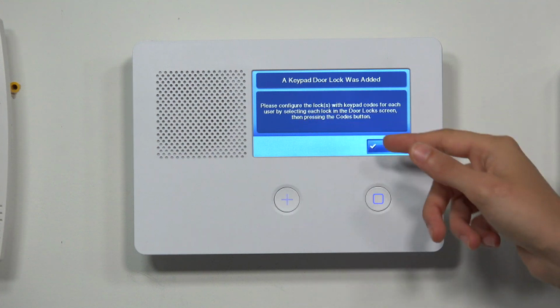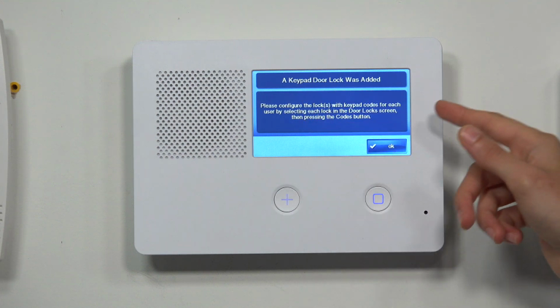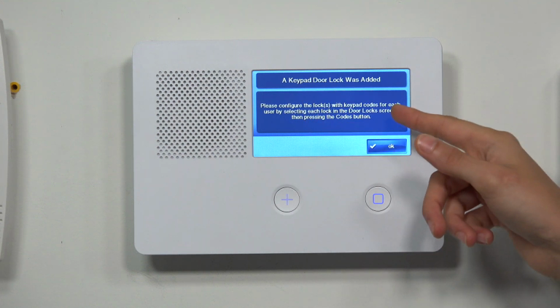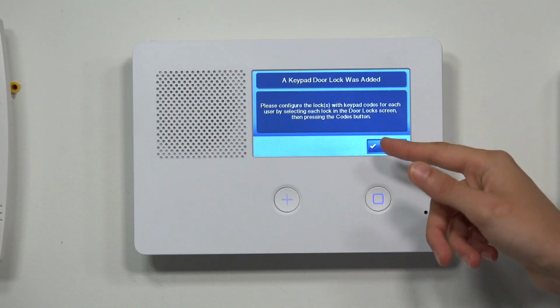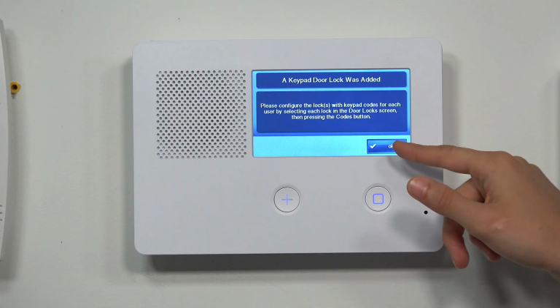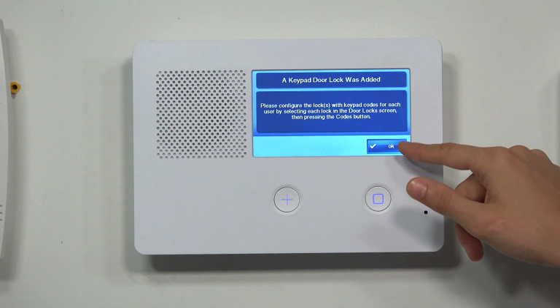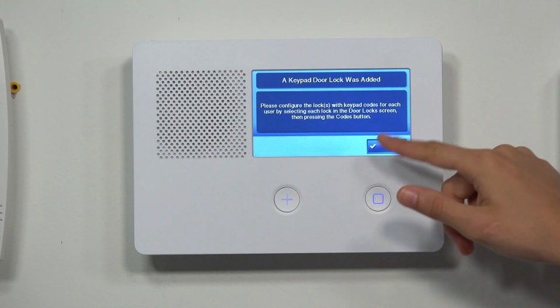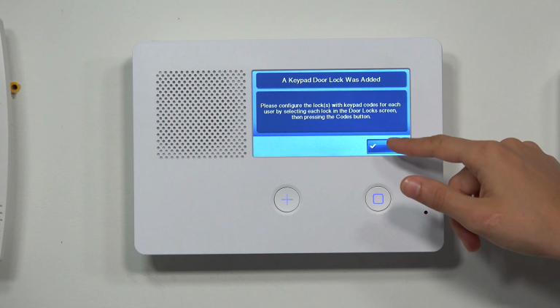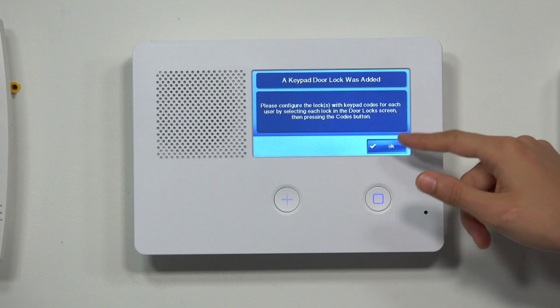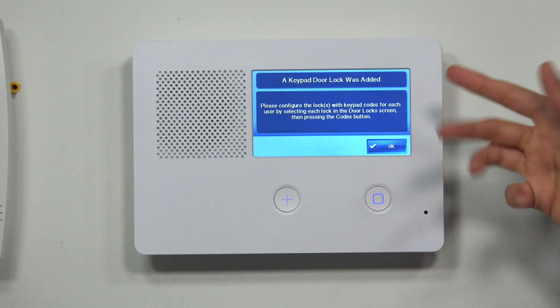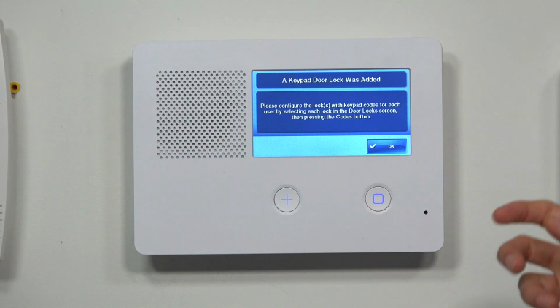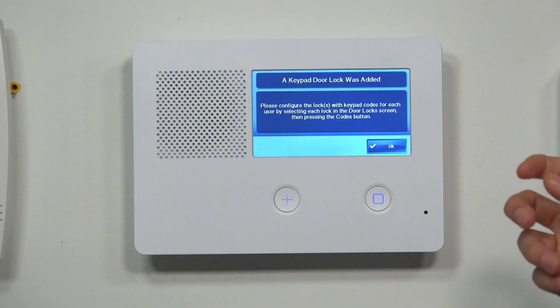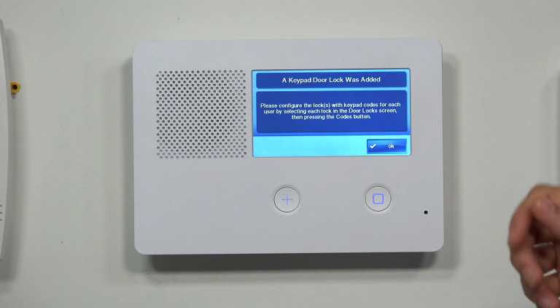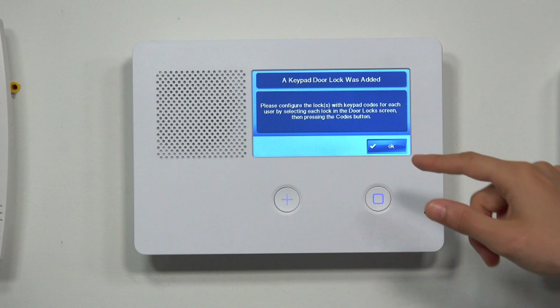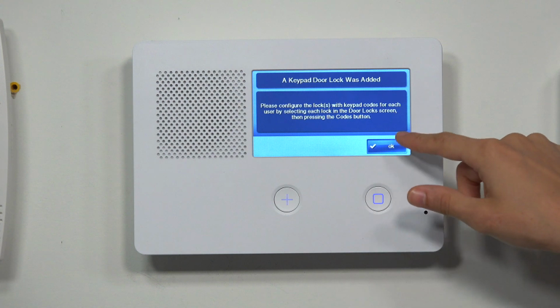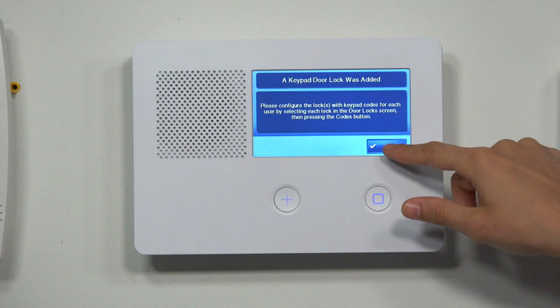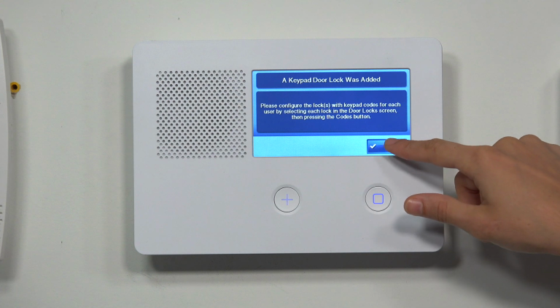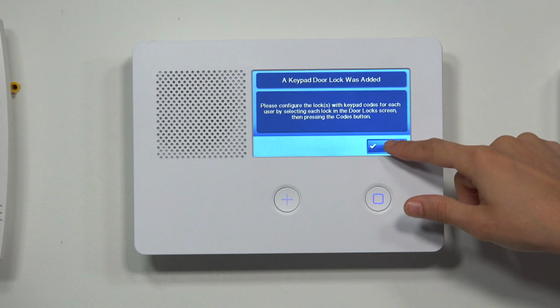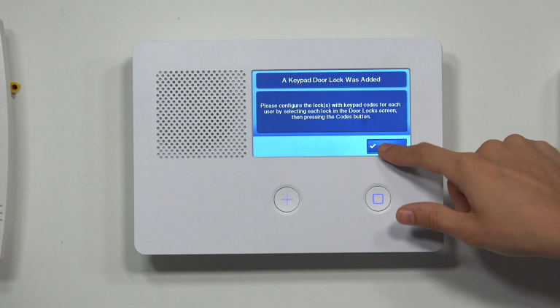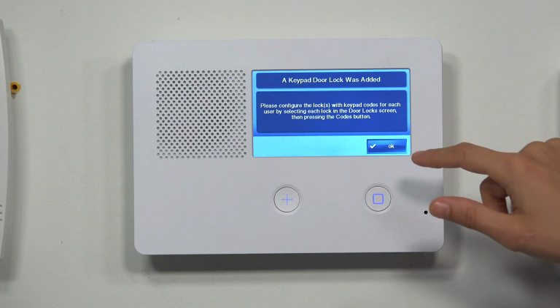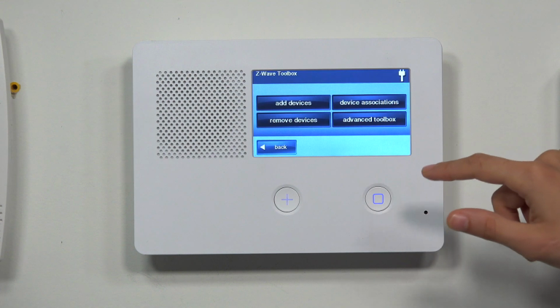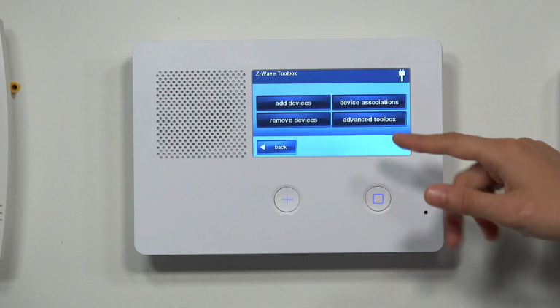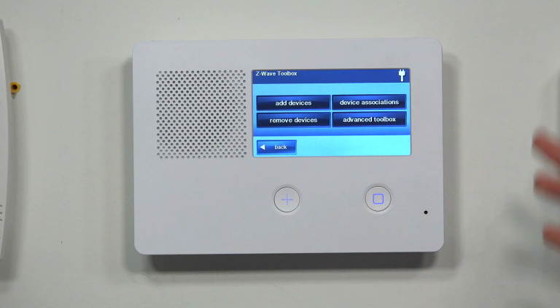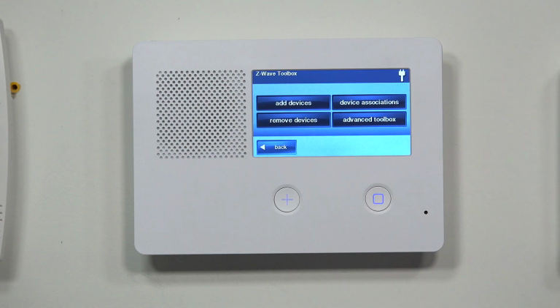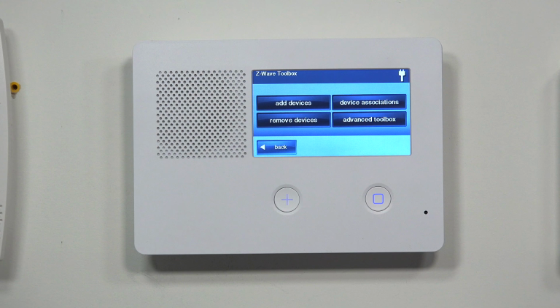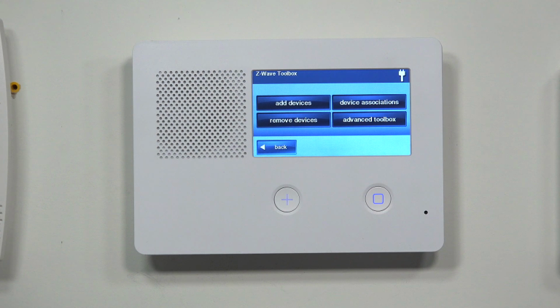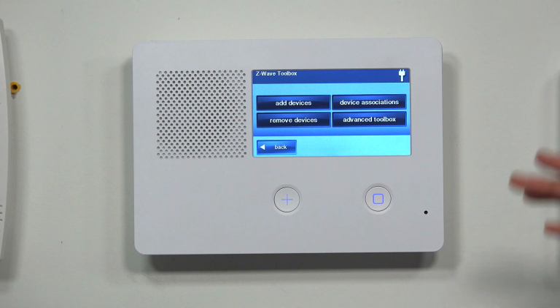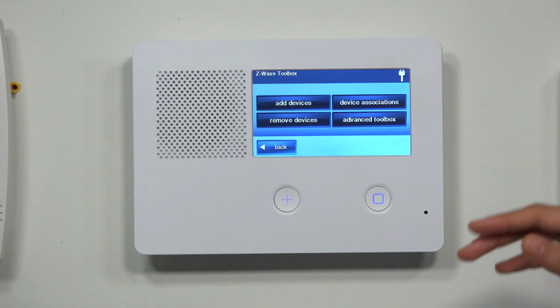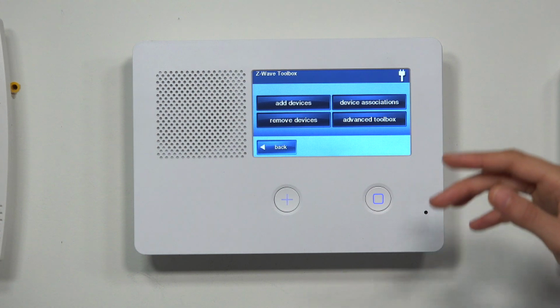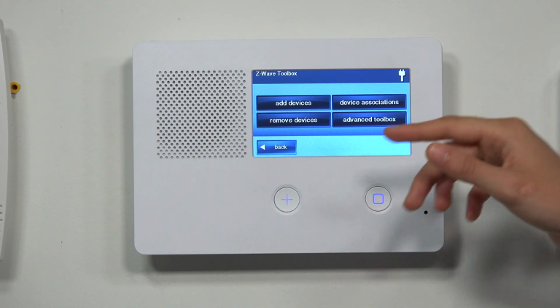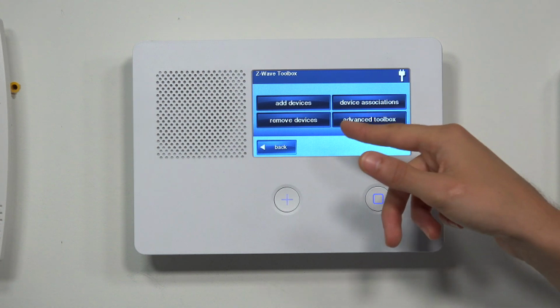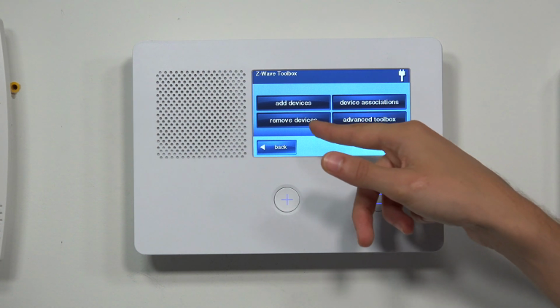It says a keypad door lock was added and prompts to configure the lock for keypad codes. That's something you can do if you're adding a Z-Wave lock. In our case we were just showing this as an example, but that's how you would go and pair the Z-Wave device.